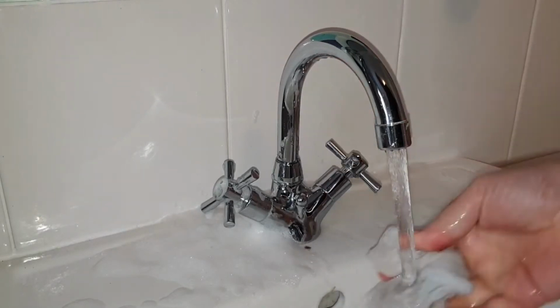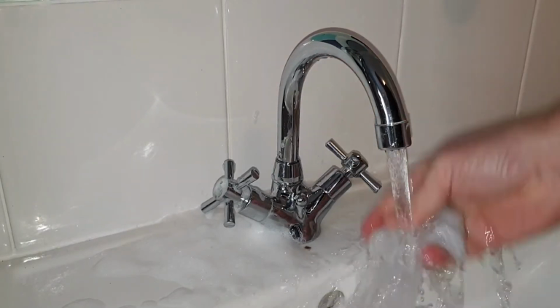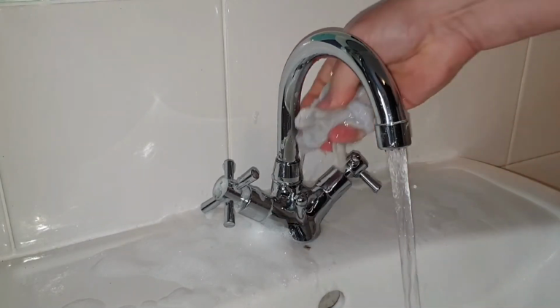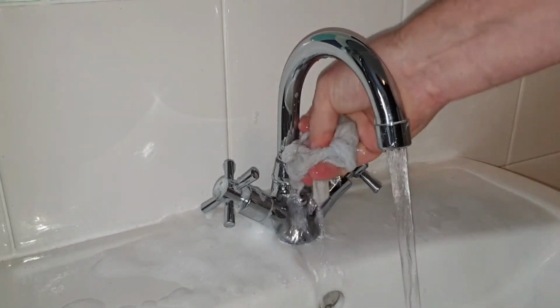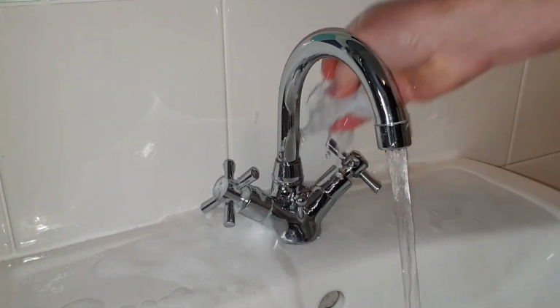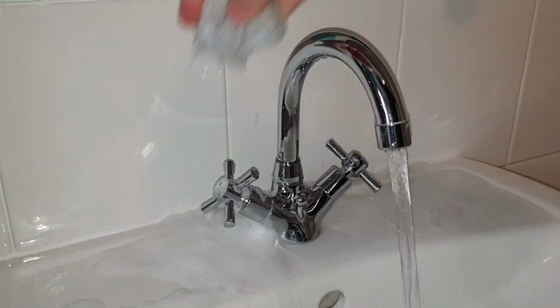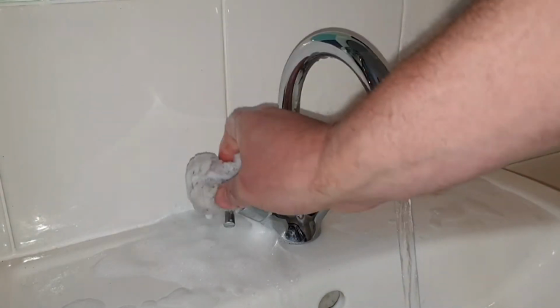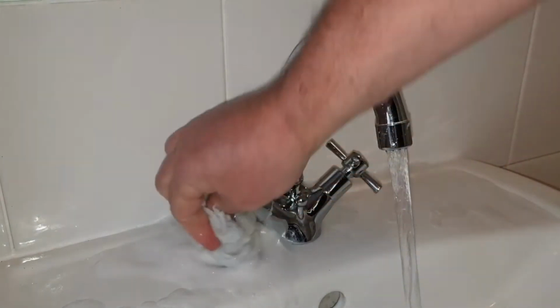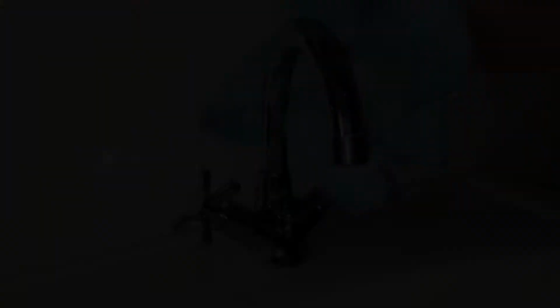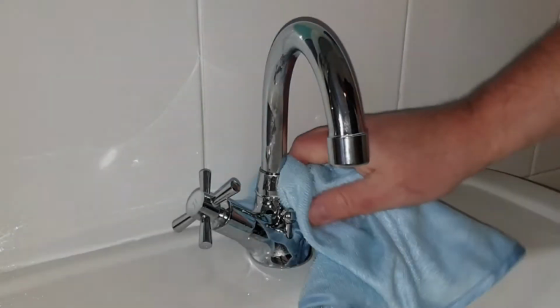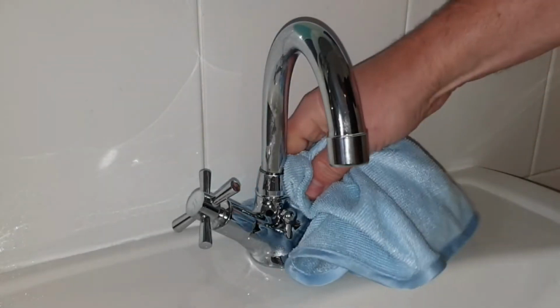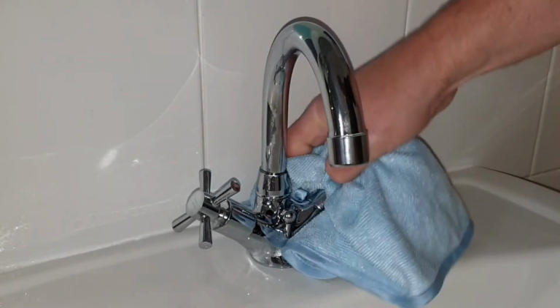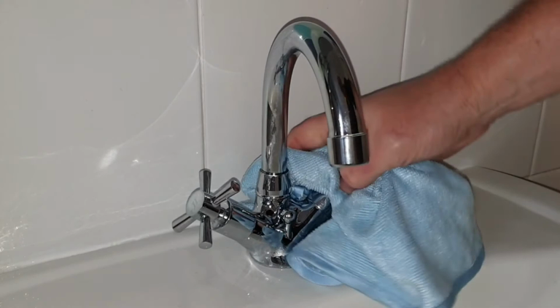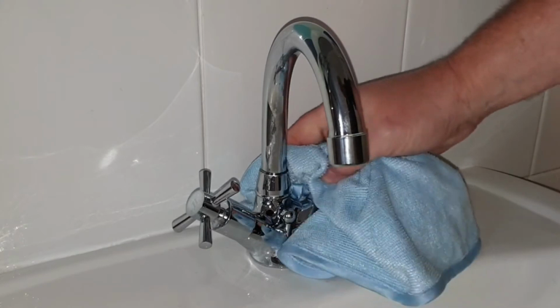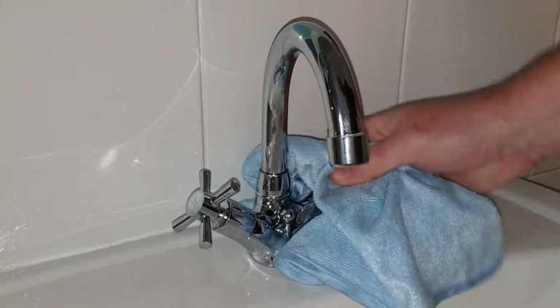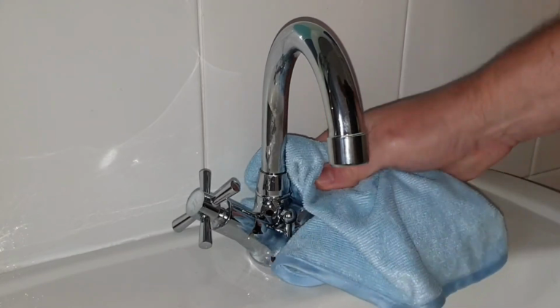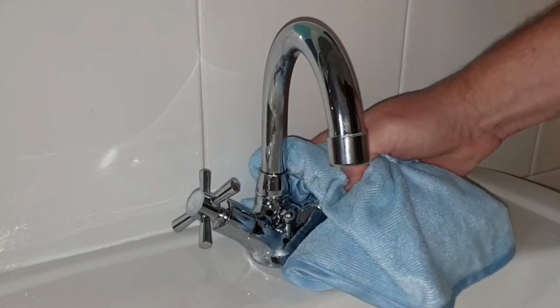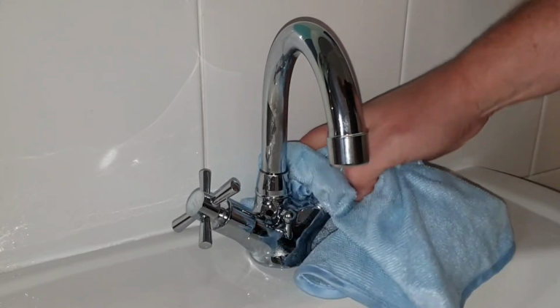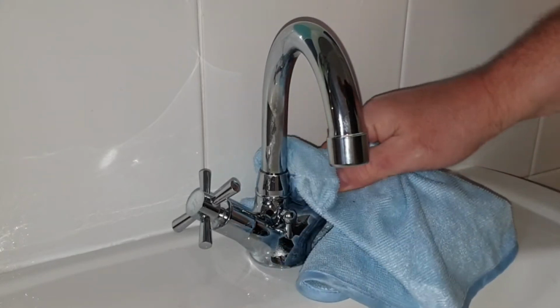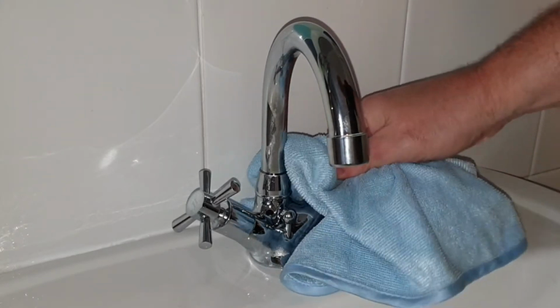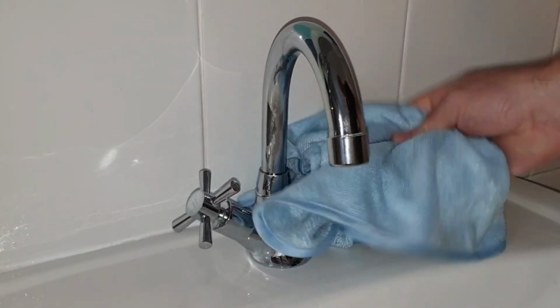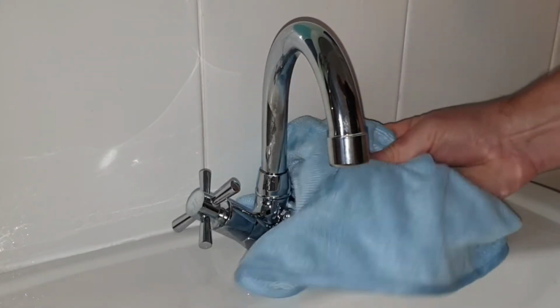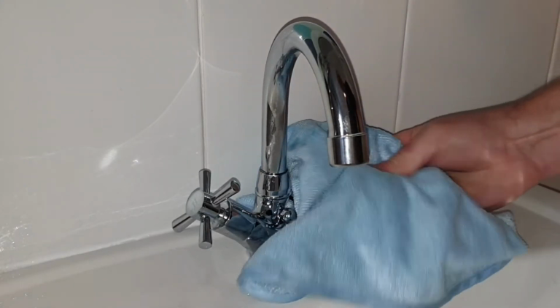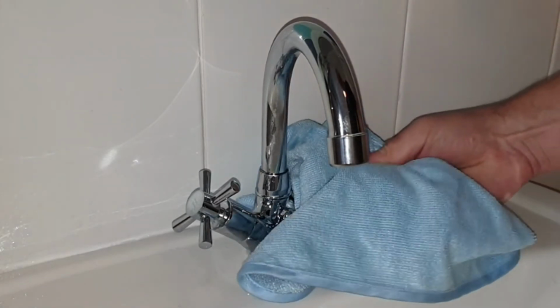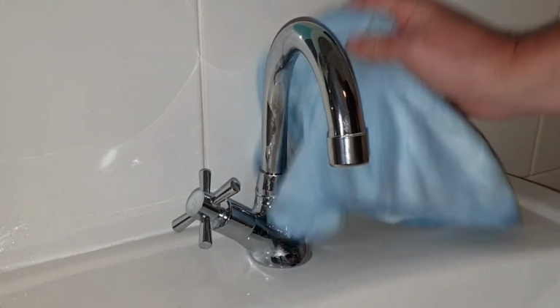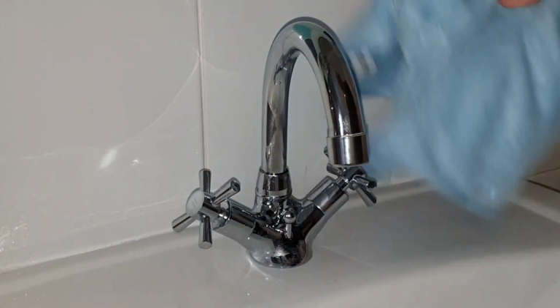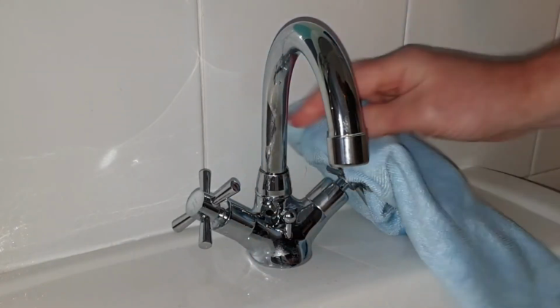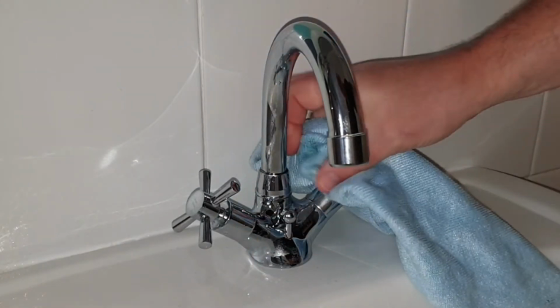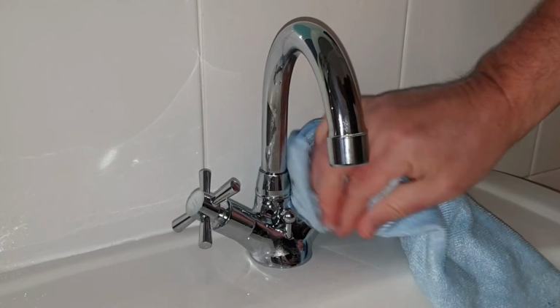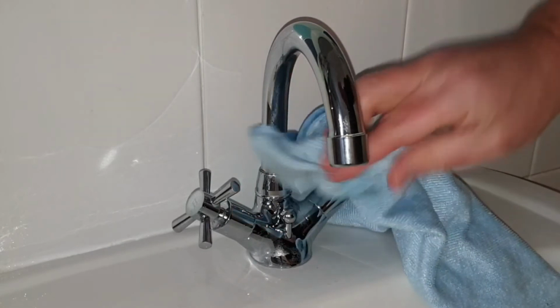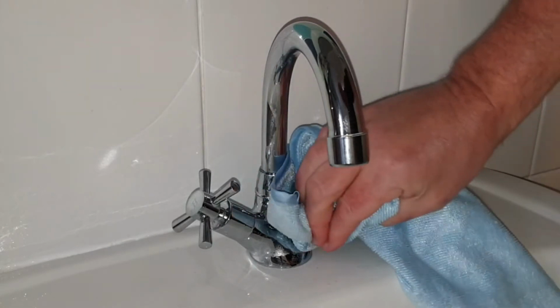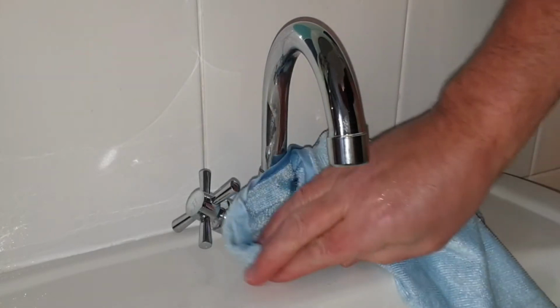Once you're happy that you've got rid of most of the lime scale, I'd then recommend drying the taps. I do this with a microfiber cloth. If you do this it prevents watermarks and leaves a lot better finish.